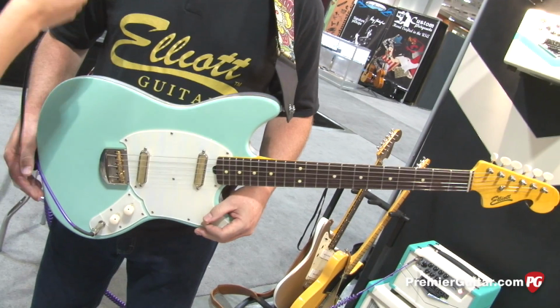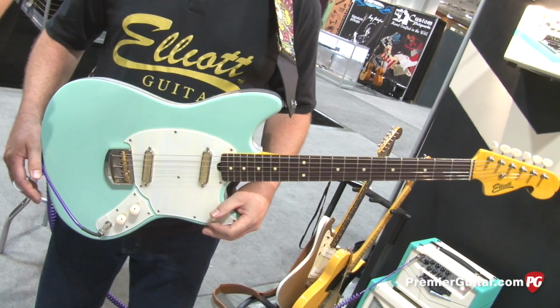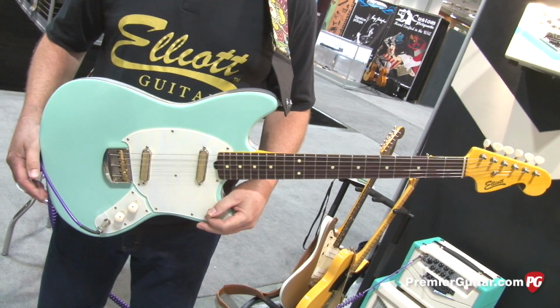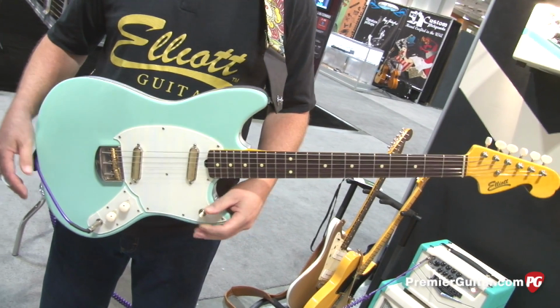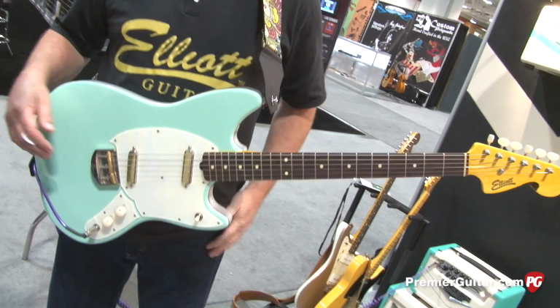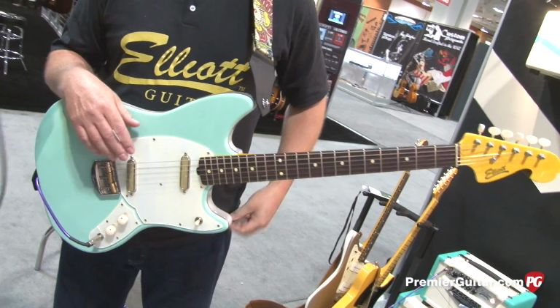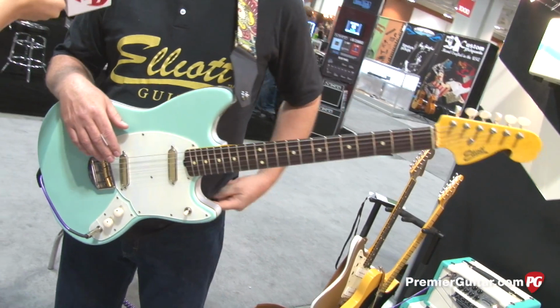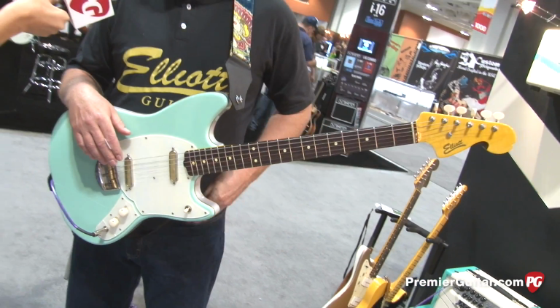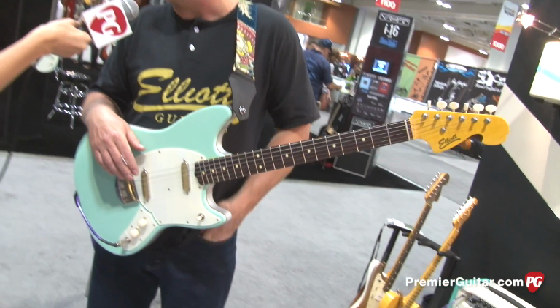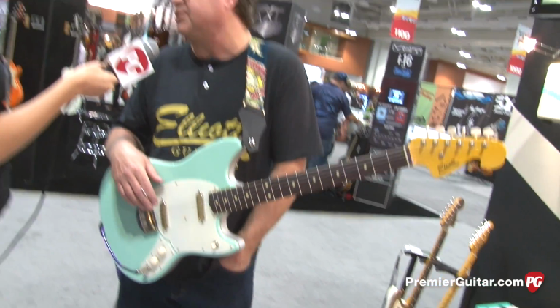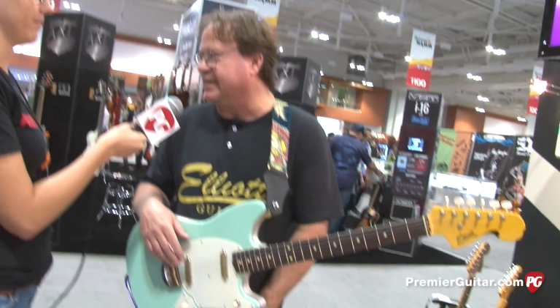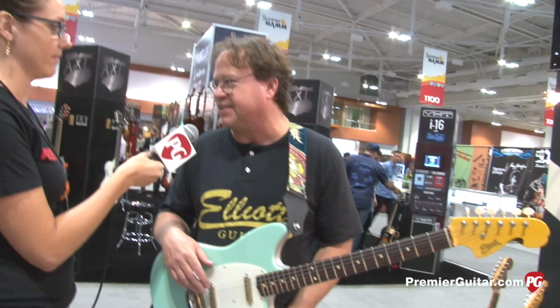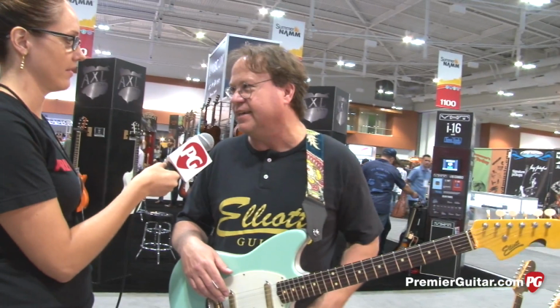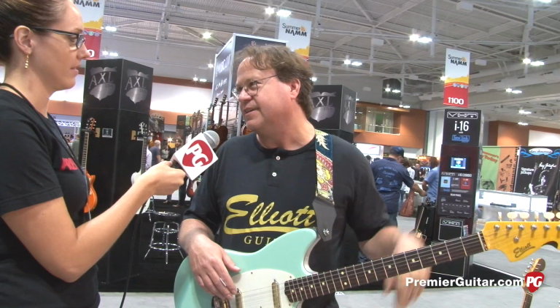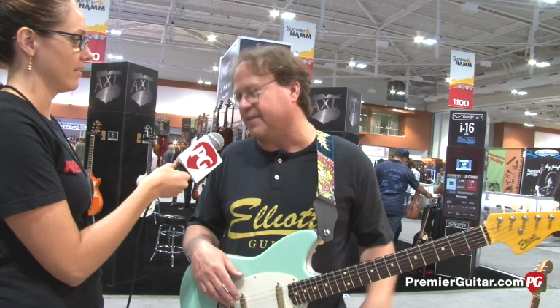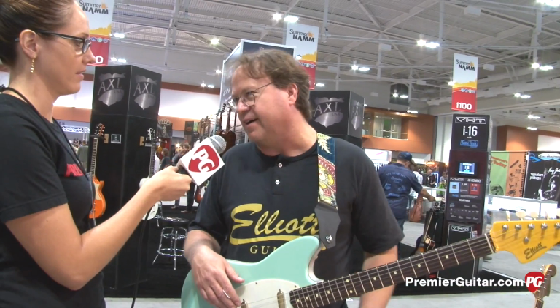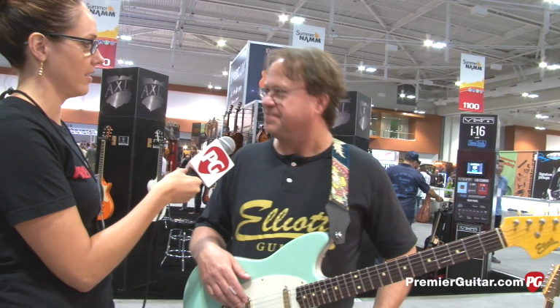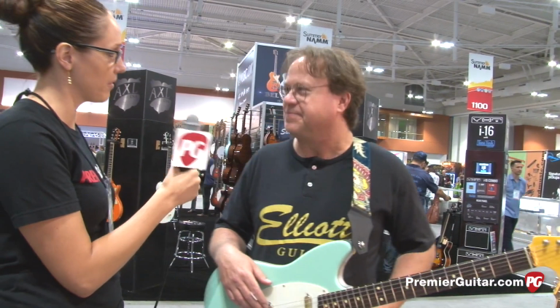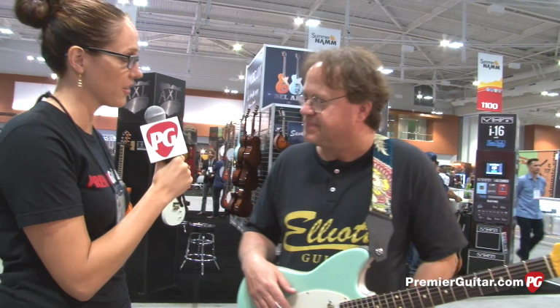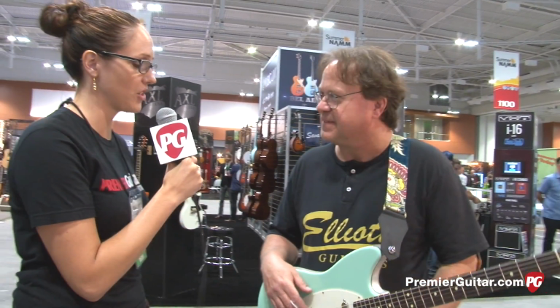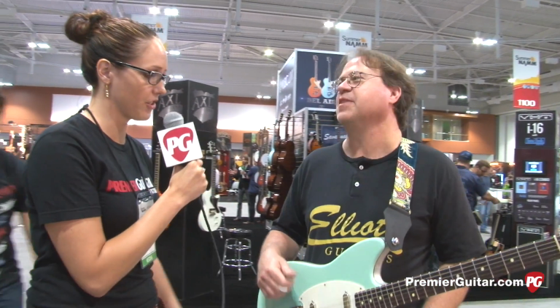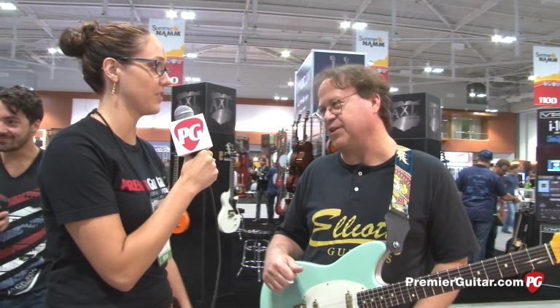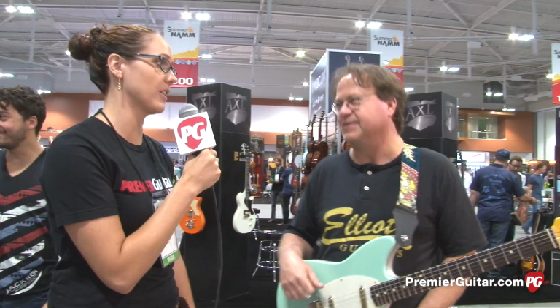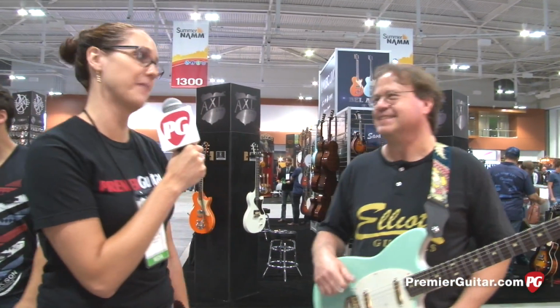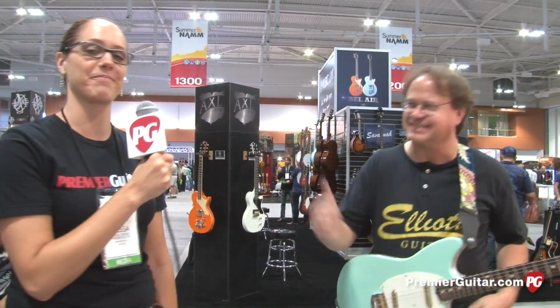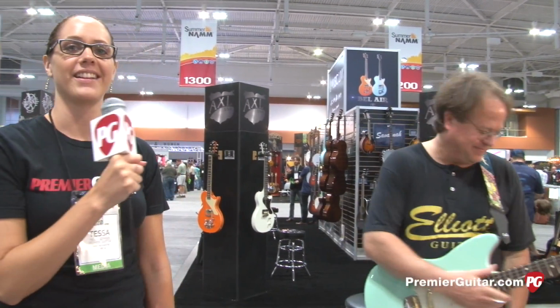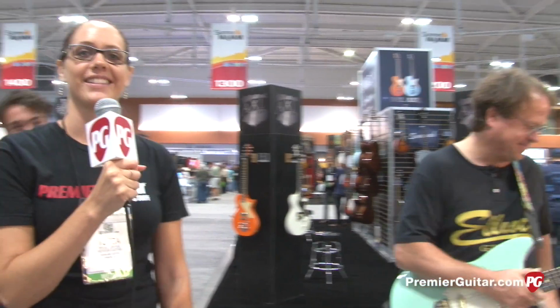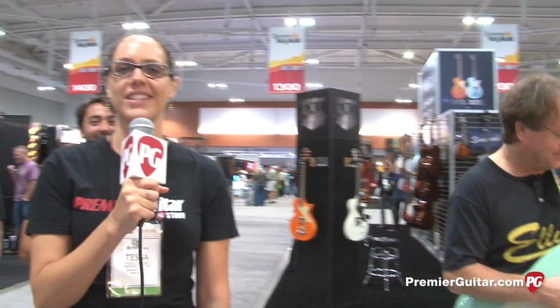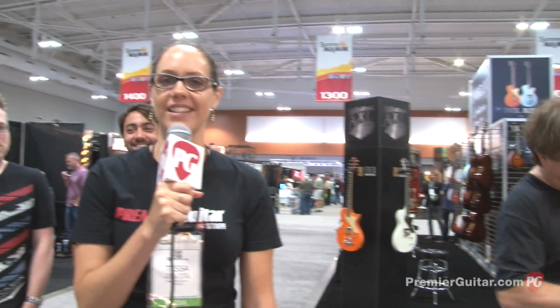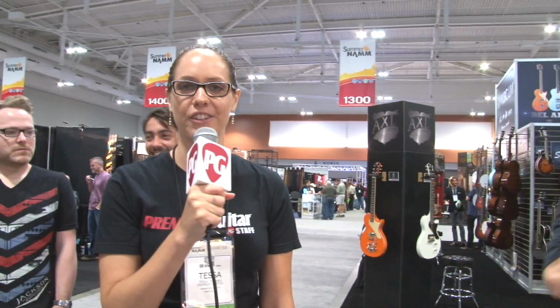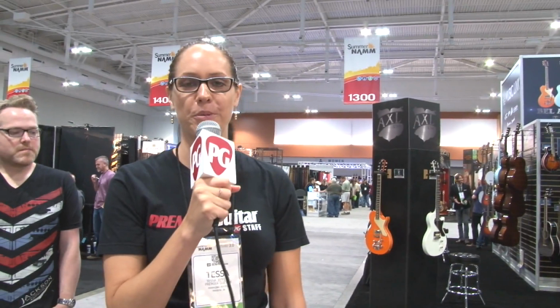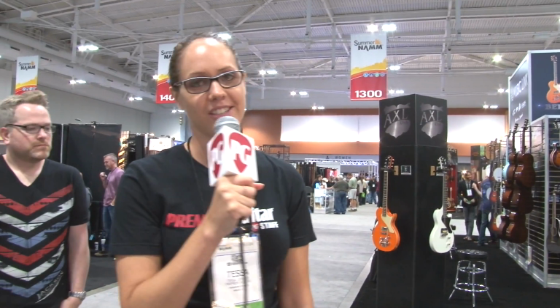Where can people find out more information about you? ElliotGuitarsNC.com. Well, thank you so much, Andy, for showing us your new guitar. Thanks. This is Tessa Jeffers for Premiere Guitar.